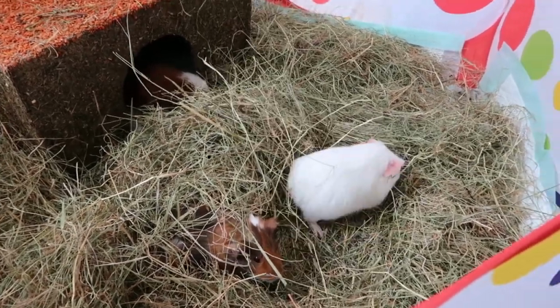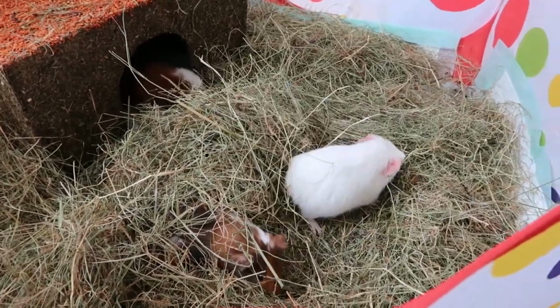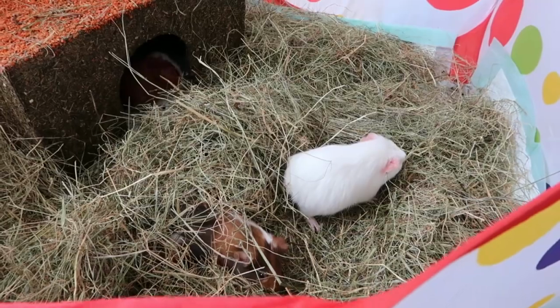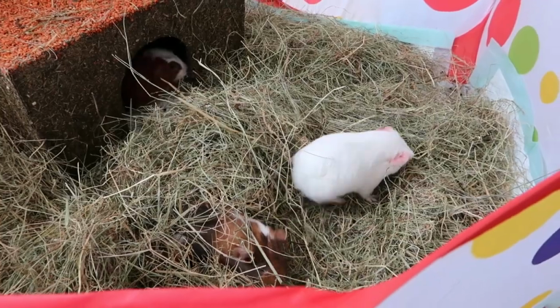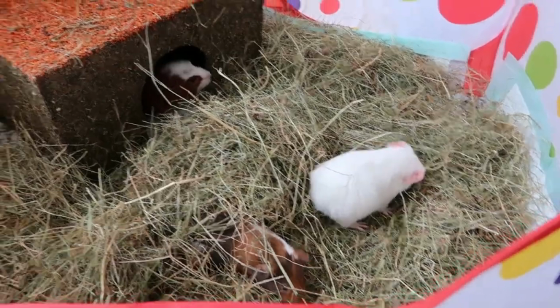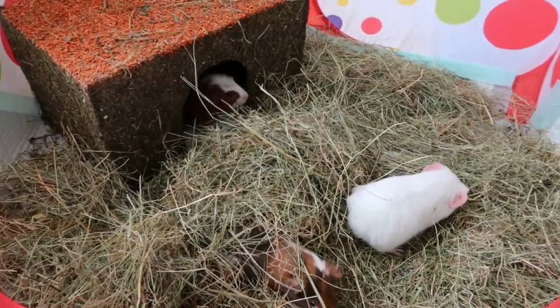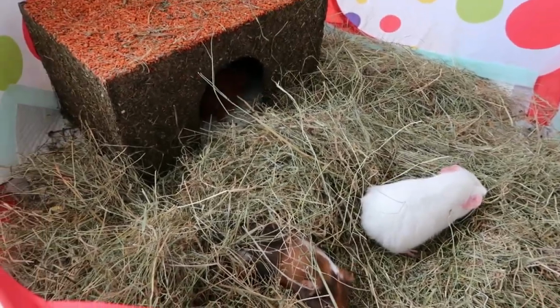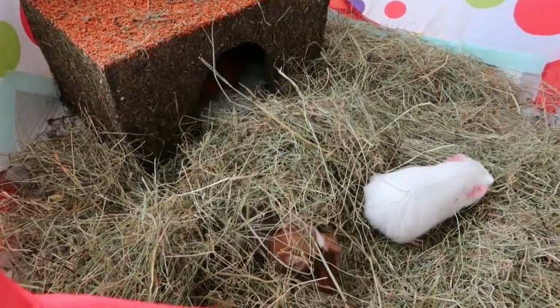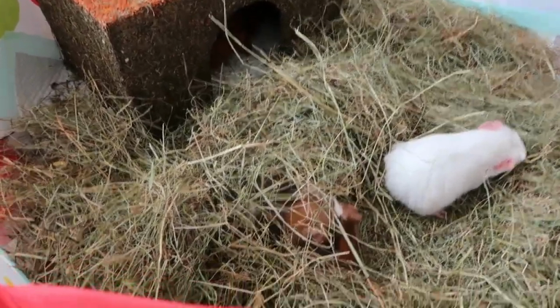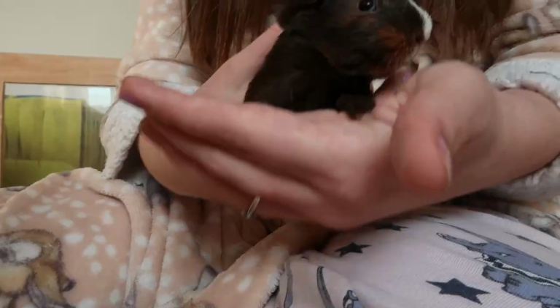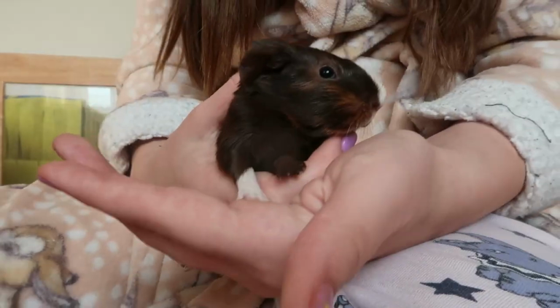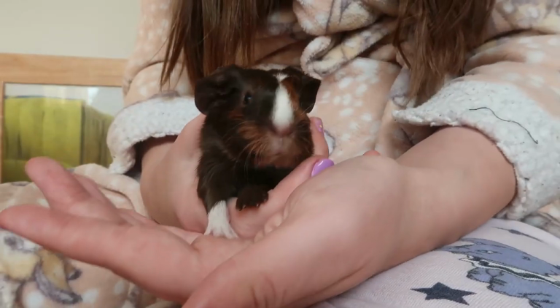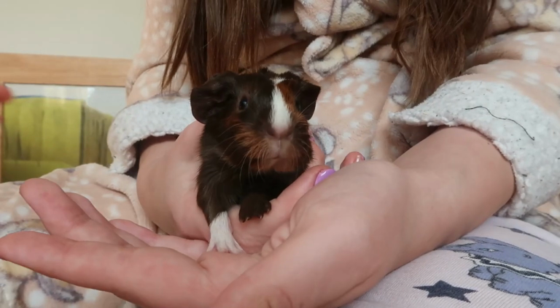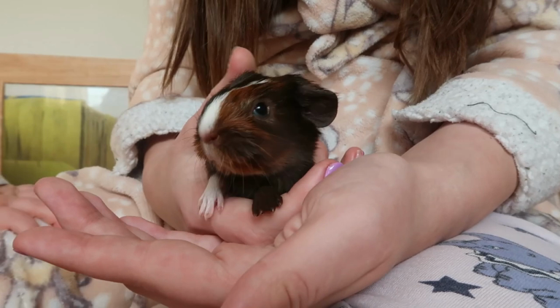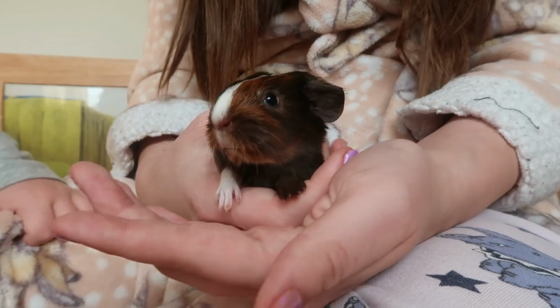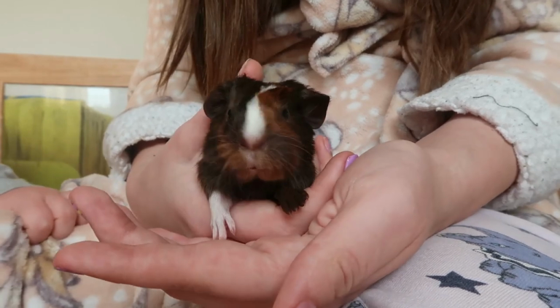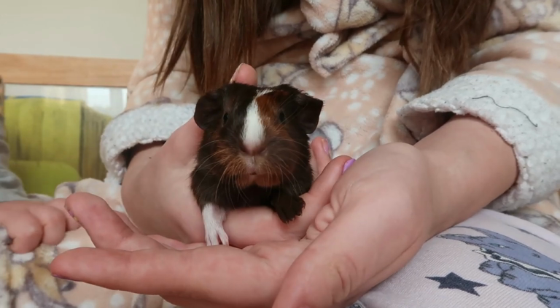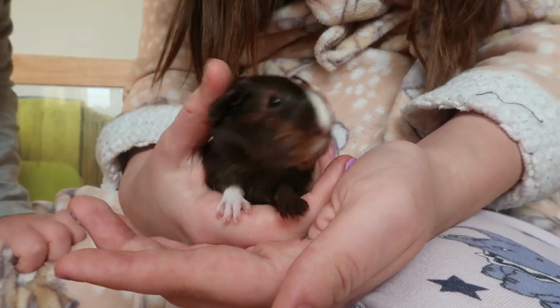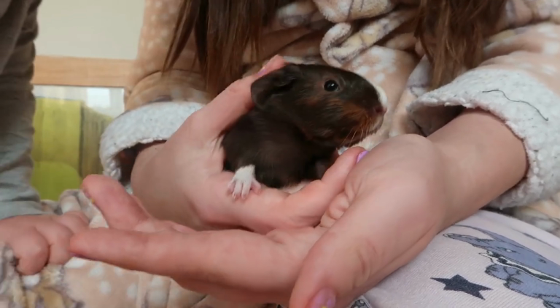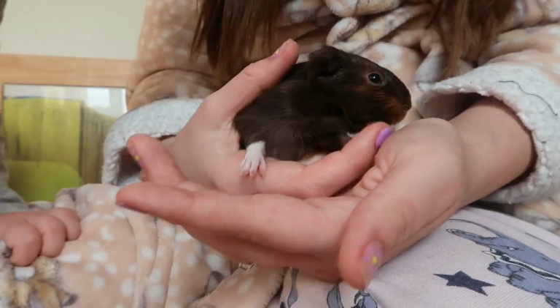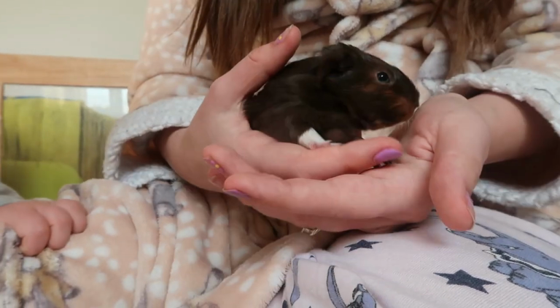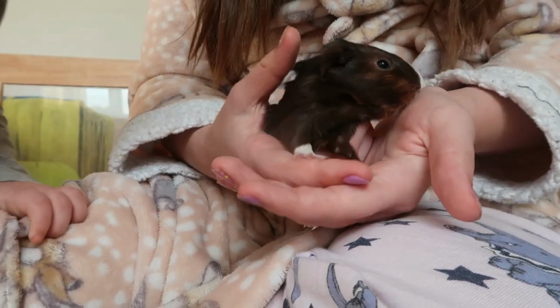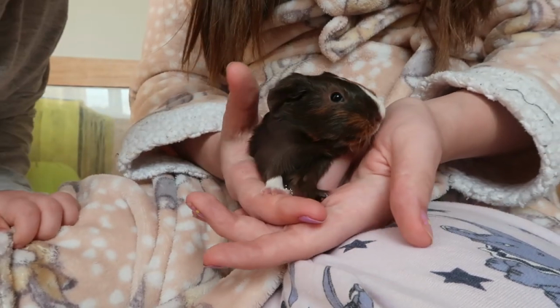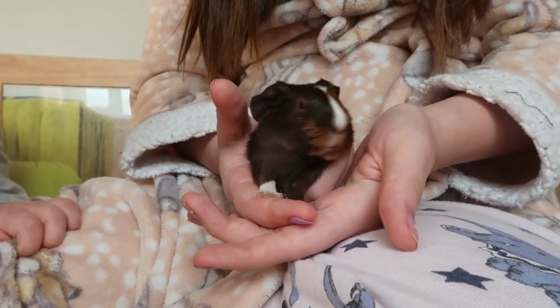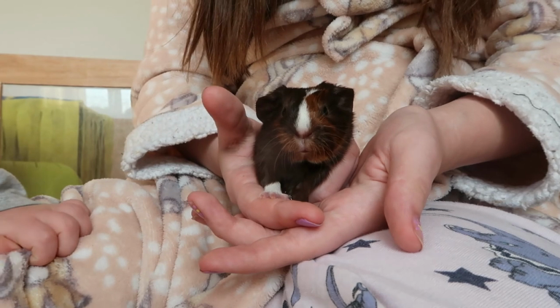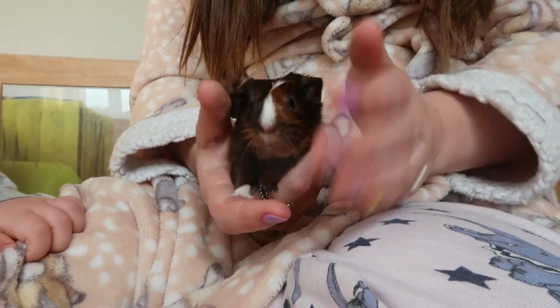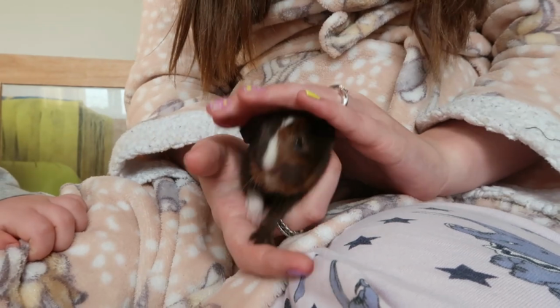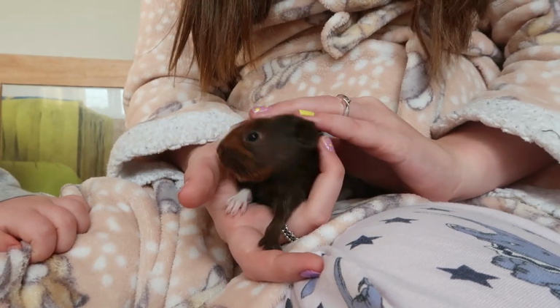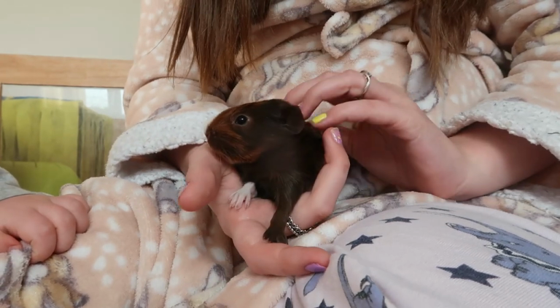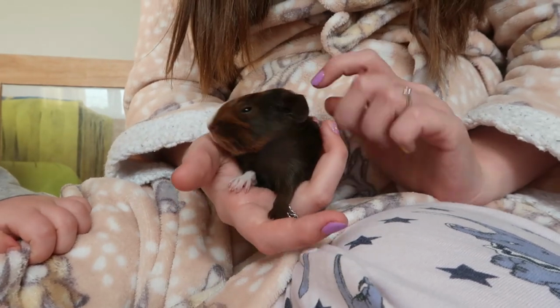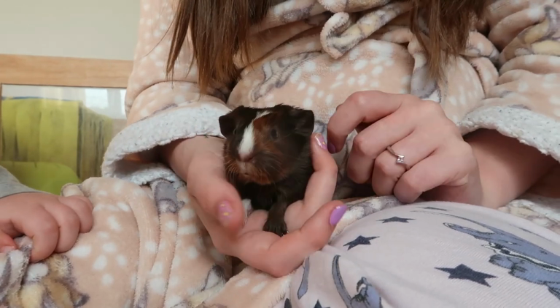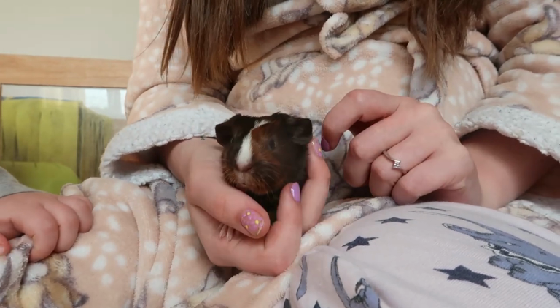Once the babies are born the mum will spend time cleaning them and herself, and the babies will learn to feed from their mum. You can handle the babies right from birth — just make sure to be very careful with them and not to hold them for too long, as they need to feed from their mum.